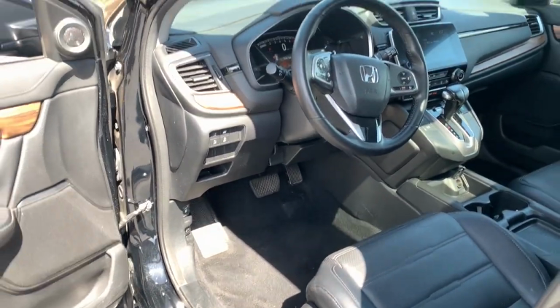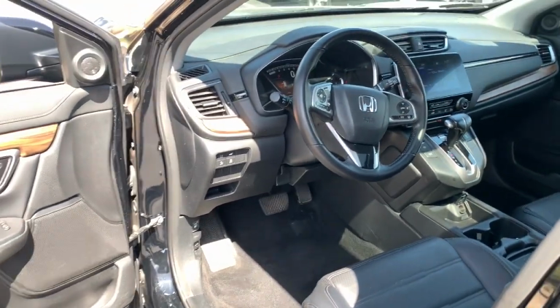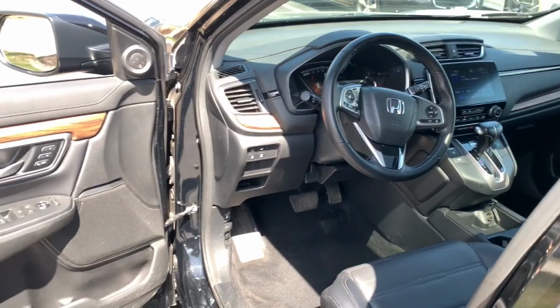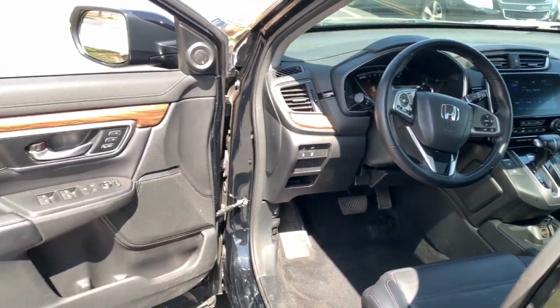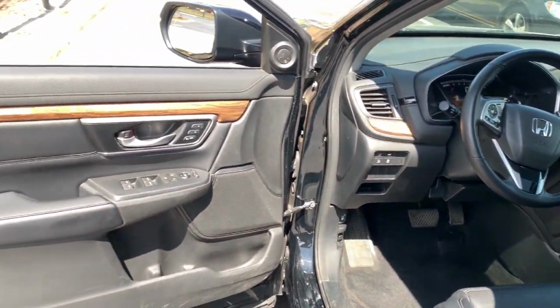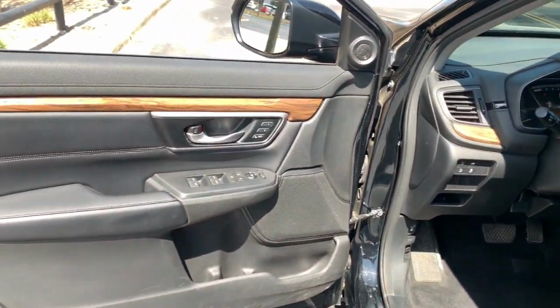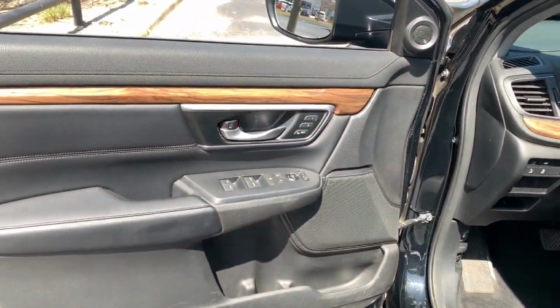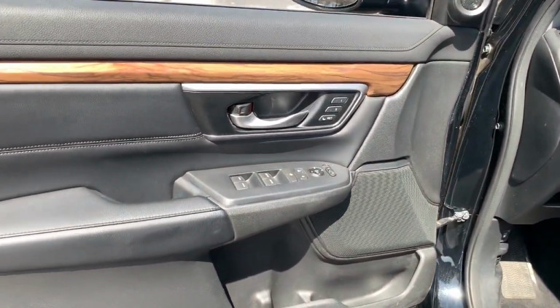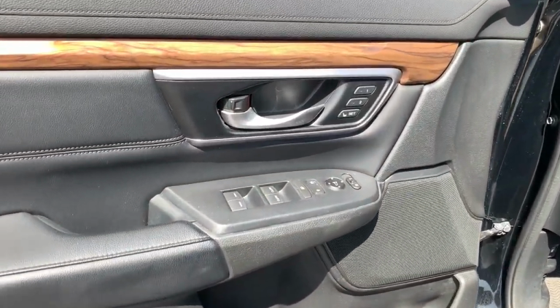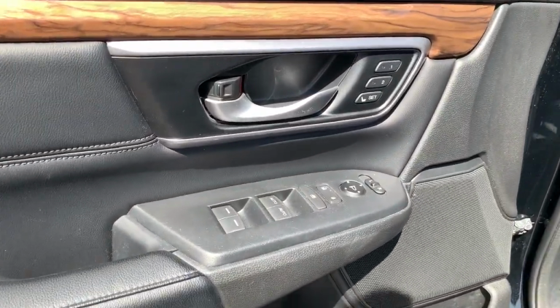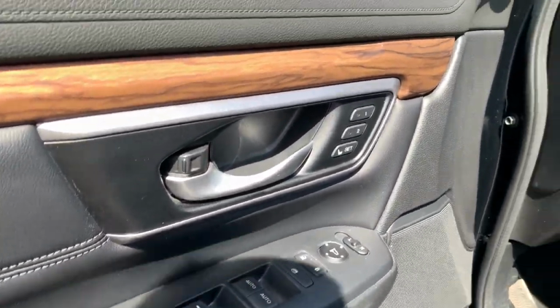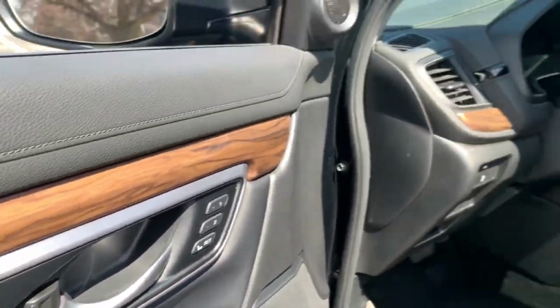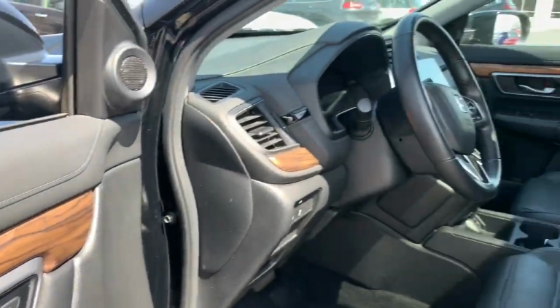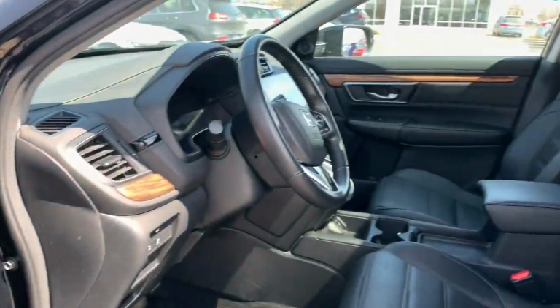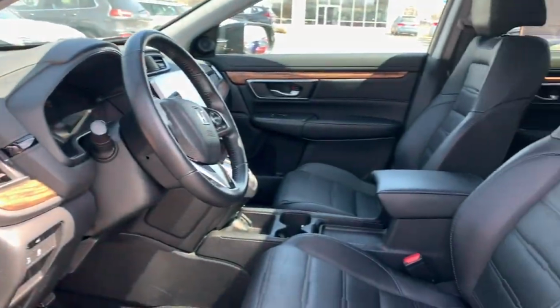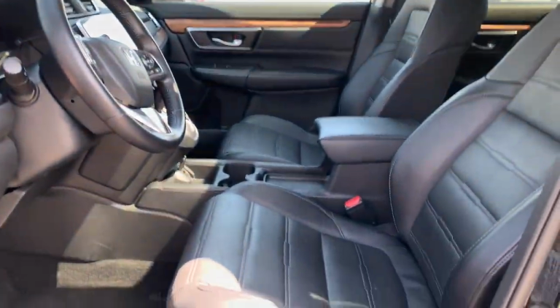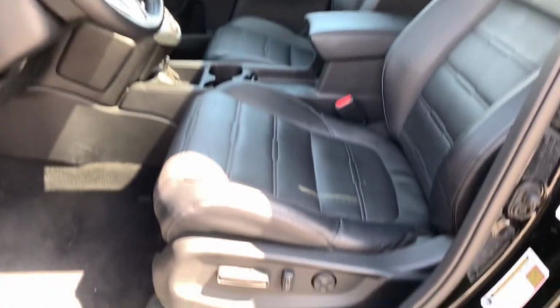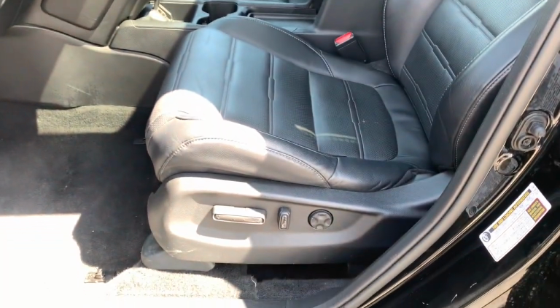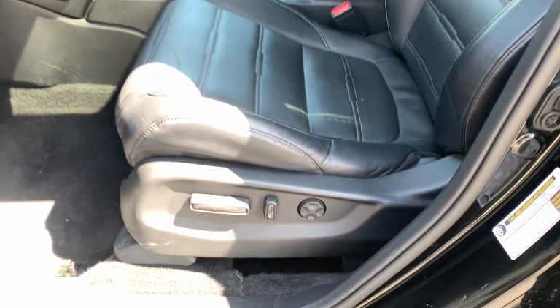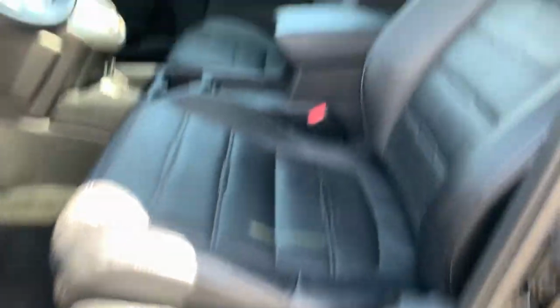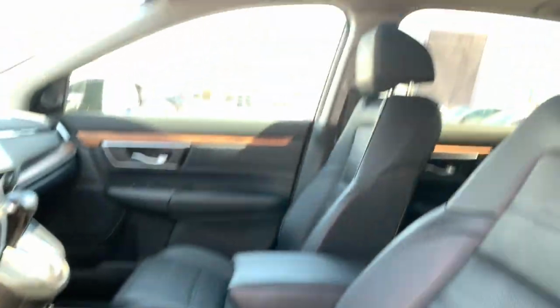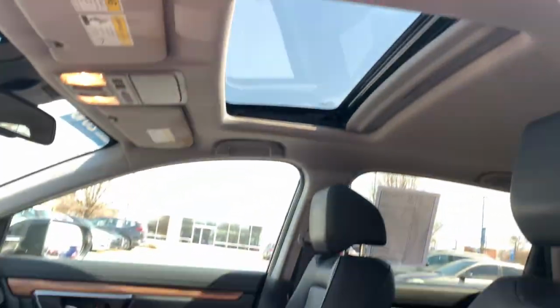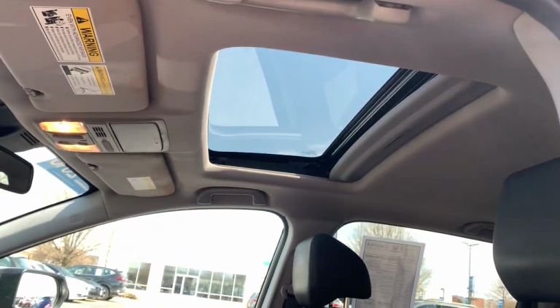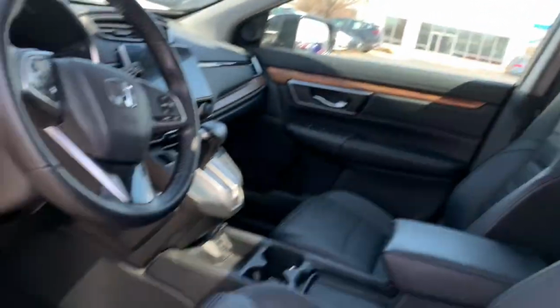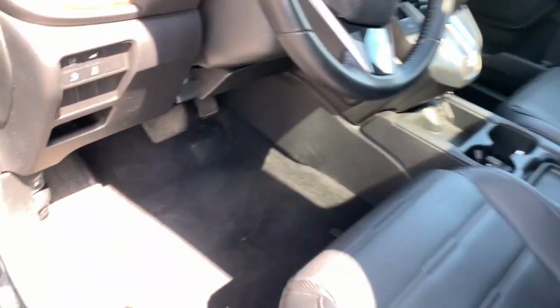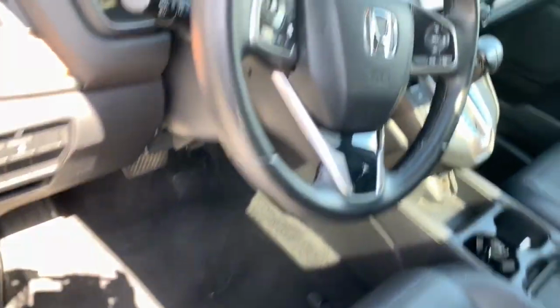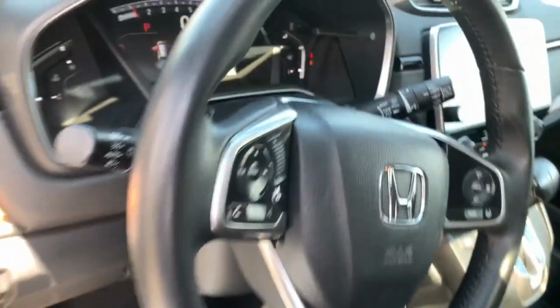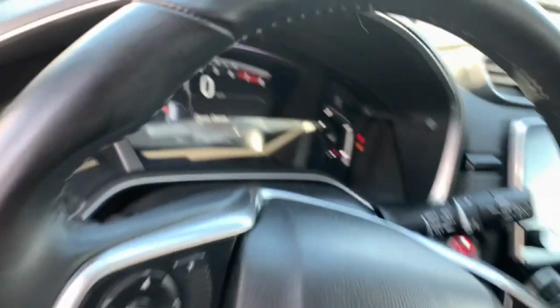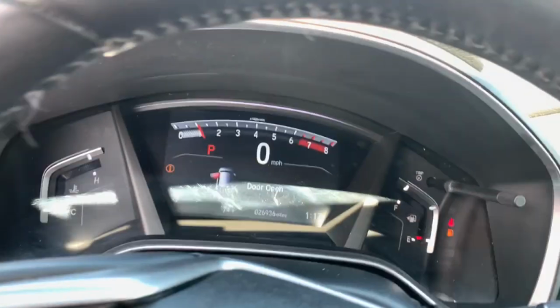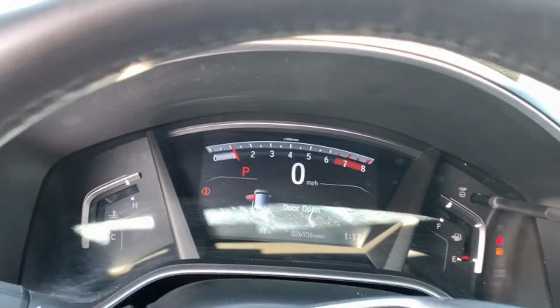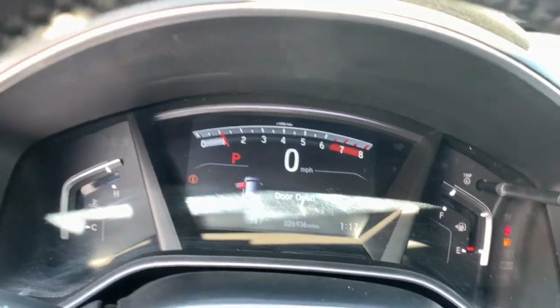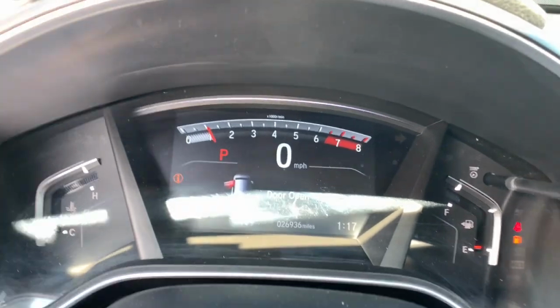This small SUV also comes fully loaded with advanced safety and infotainment technology, clever creature comforts, and a can-do attitude. These are just some of the great options this vehicle comes with.